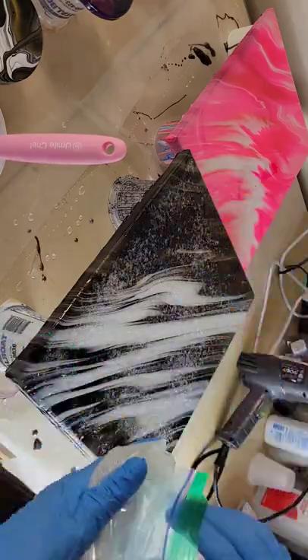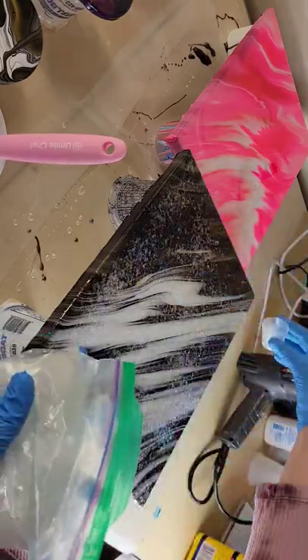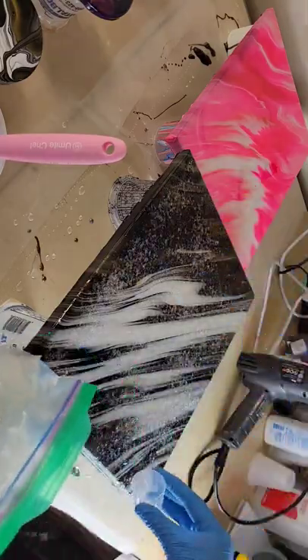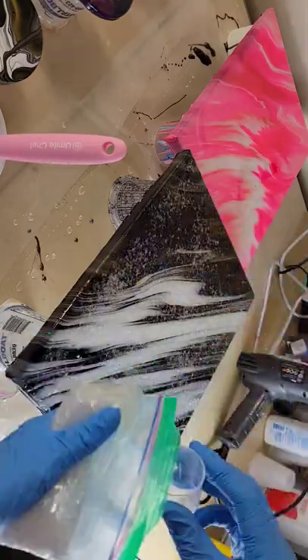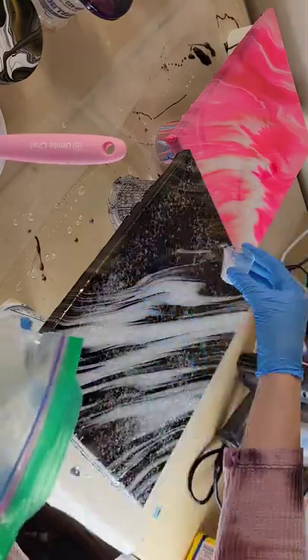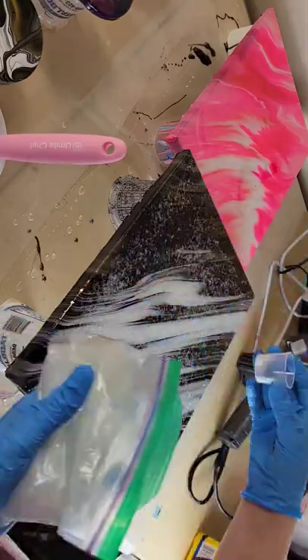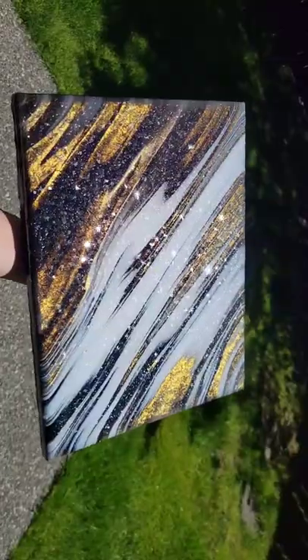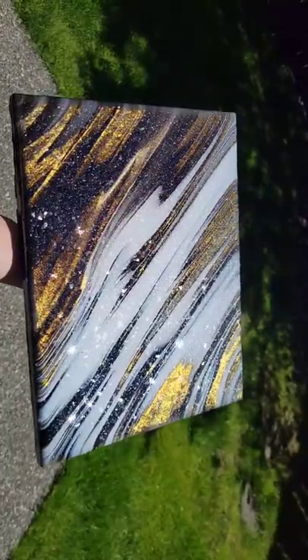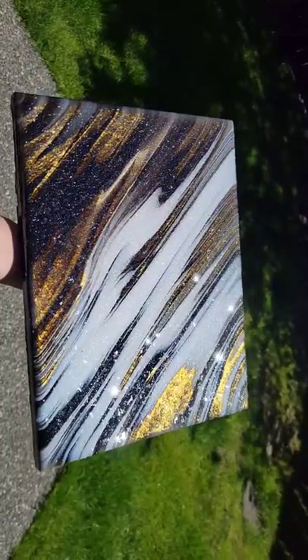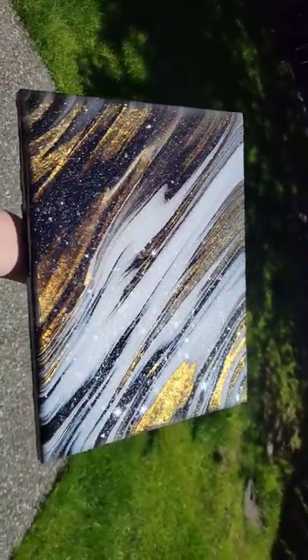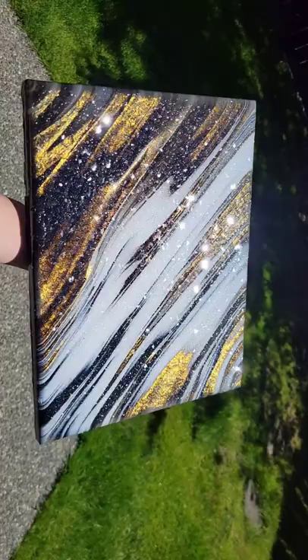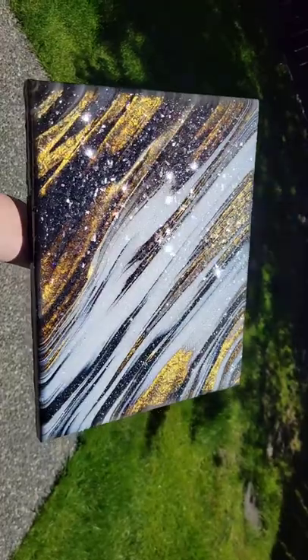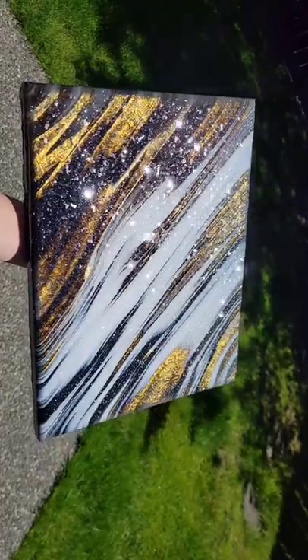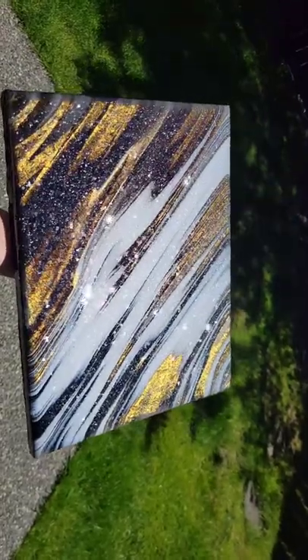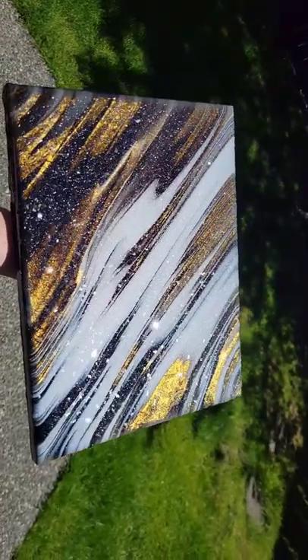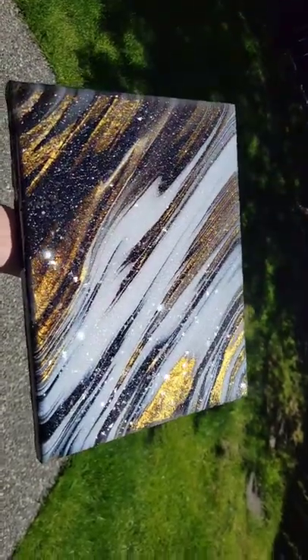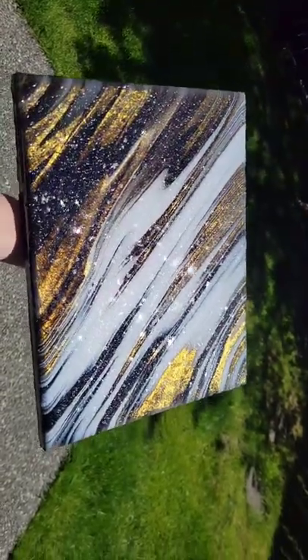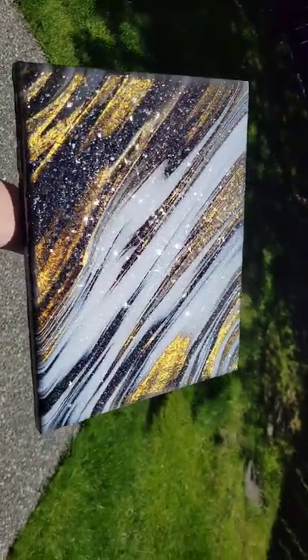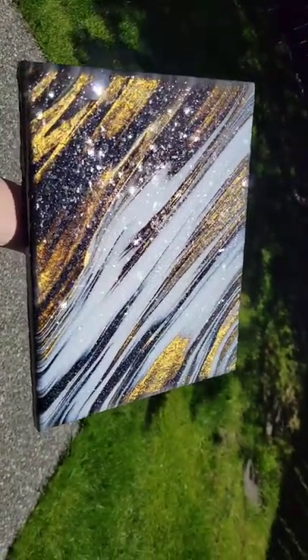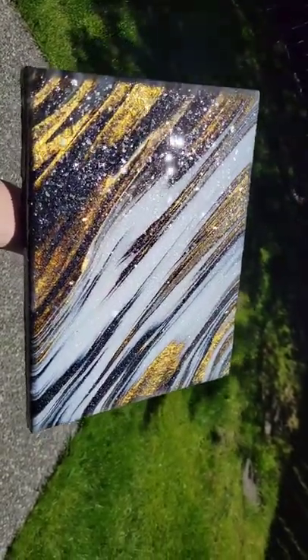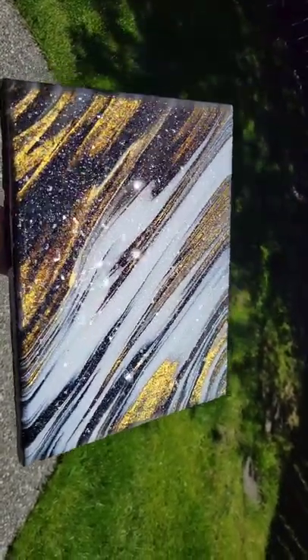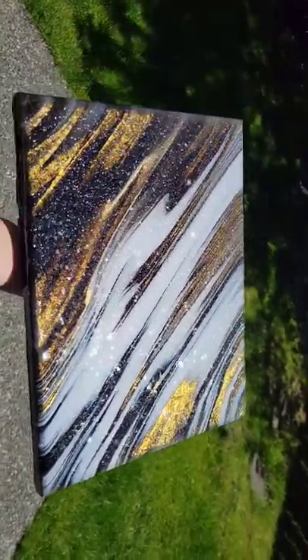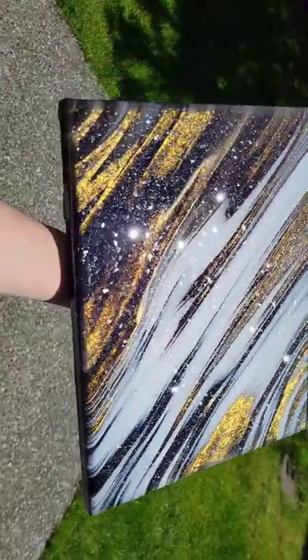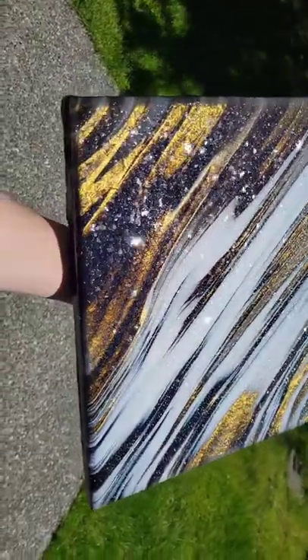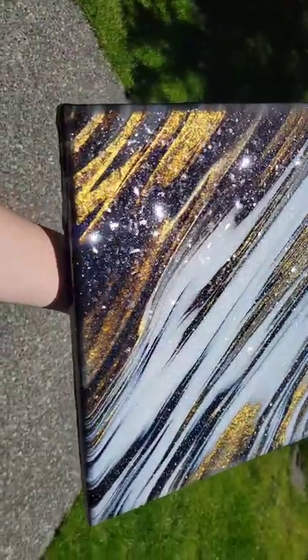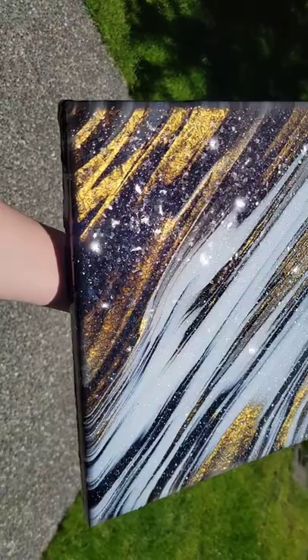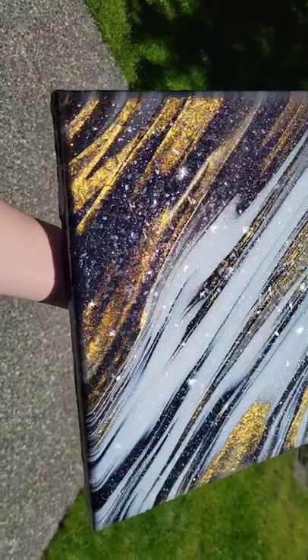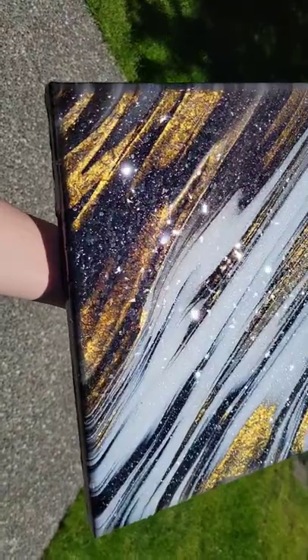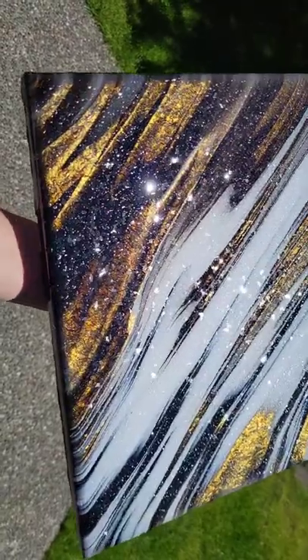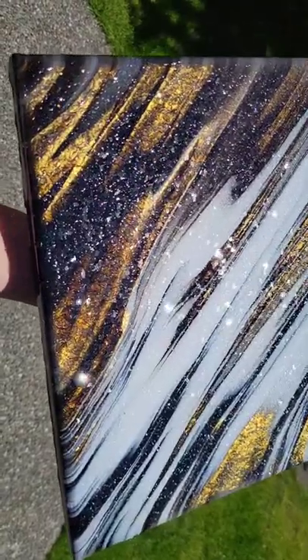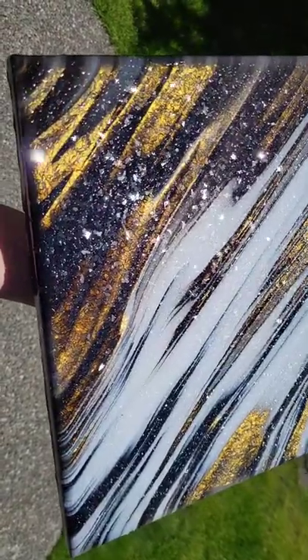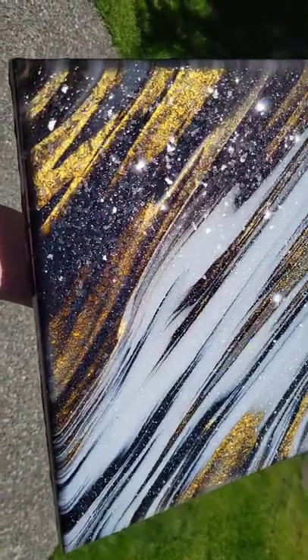Now I'm sprinkling on some glass glitter from Laura's Art Corner to give it a gorgeous sparkle. I pulled the tape off the back — here's how it turned out. I absolutely love how this one turned out; it's so sparkly and beautiful.